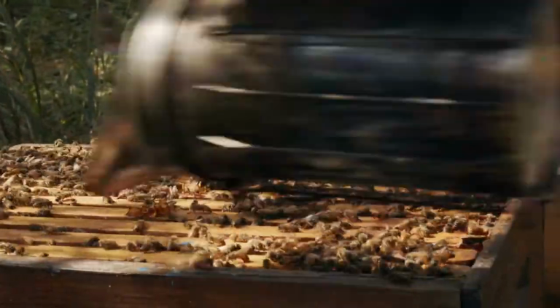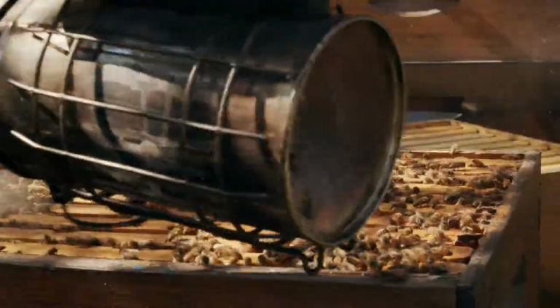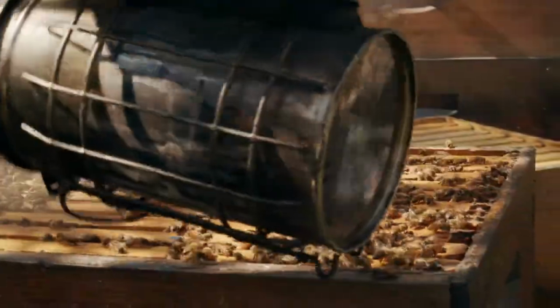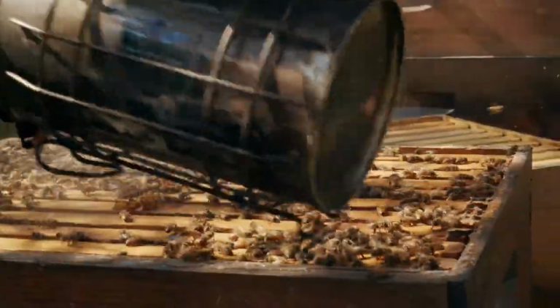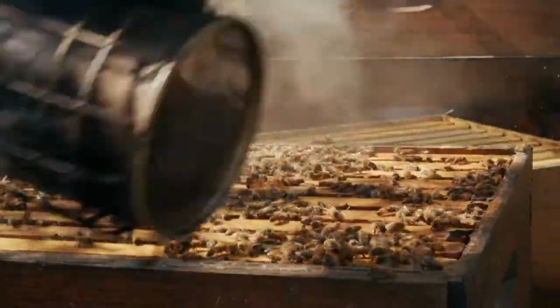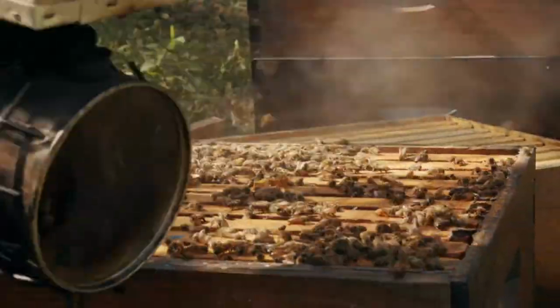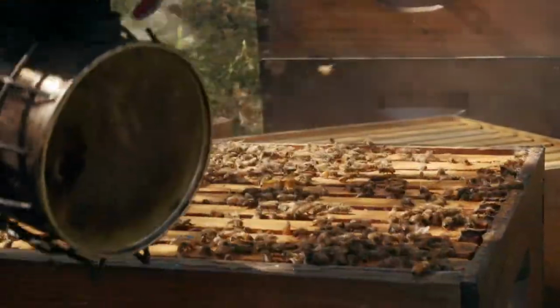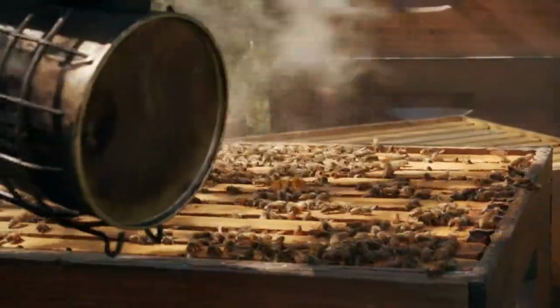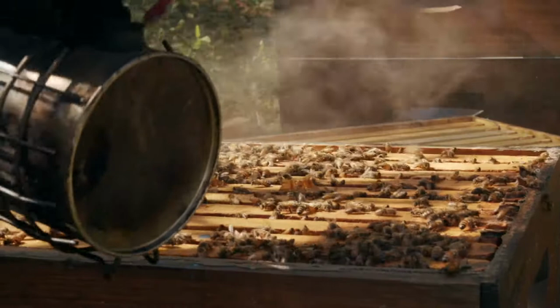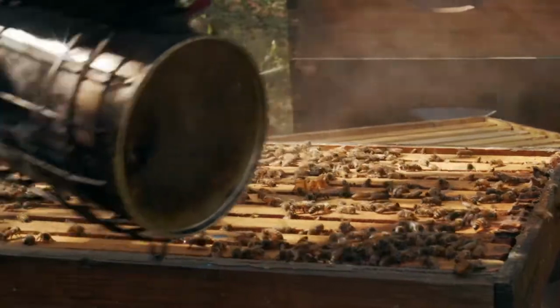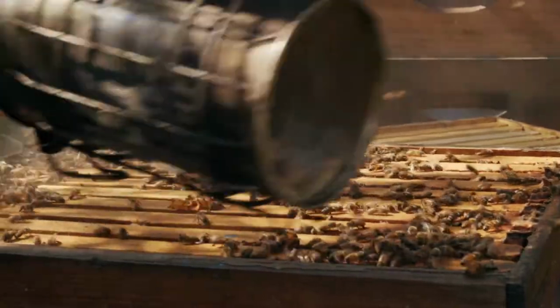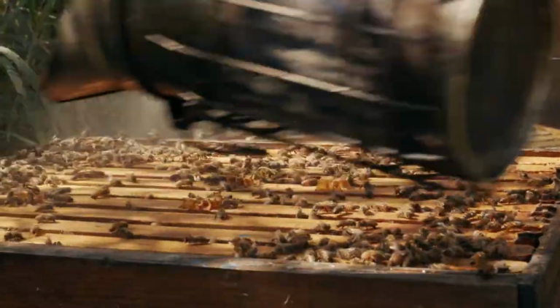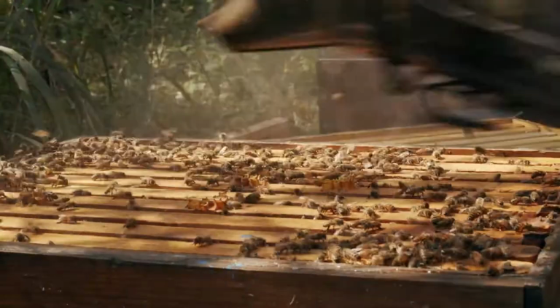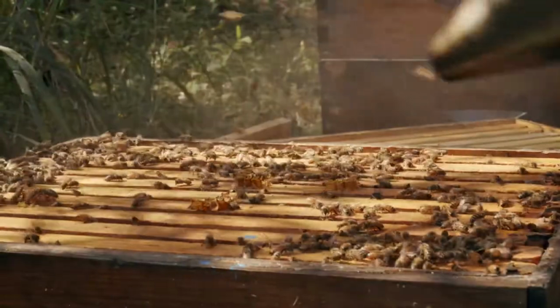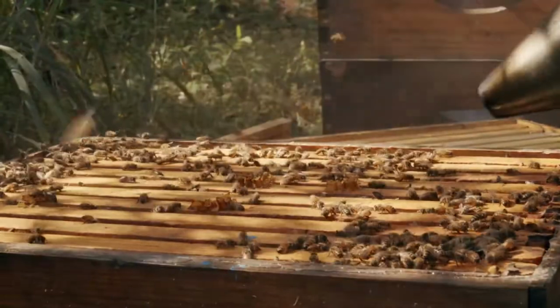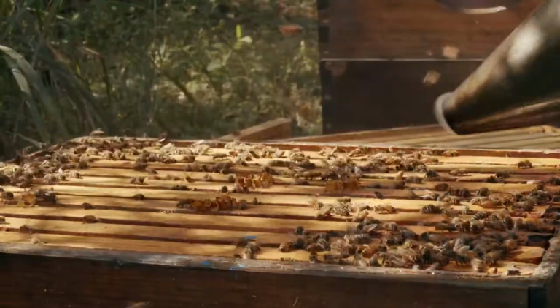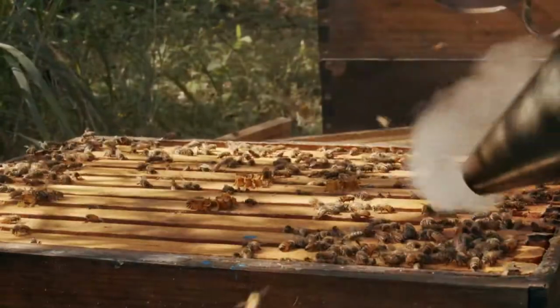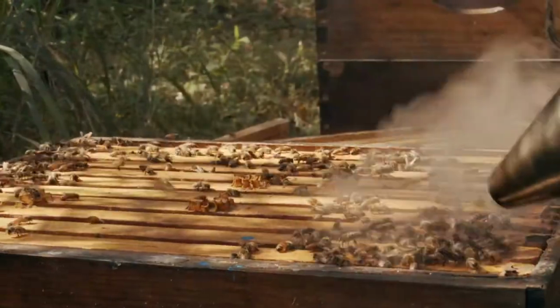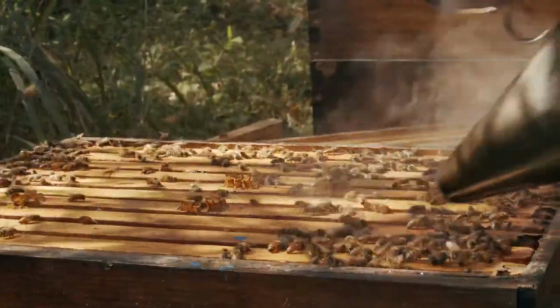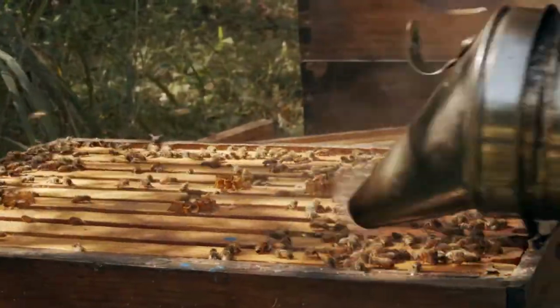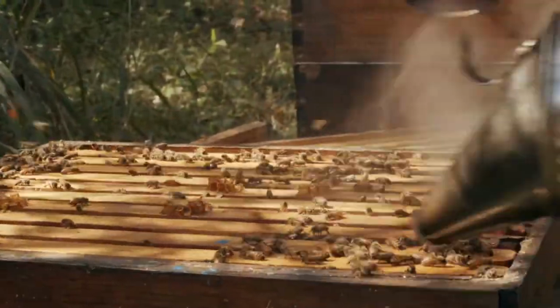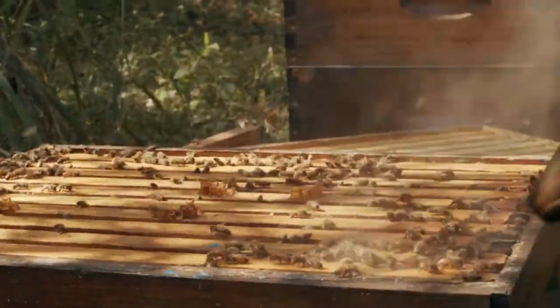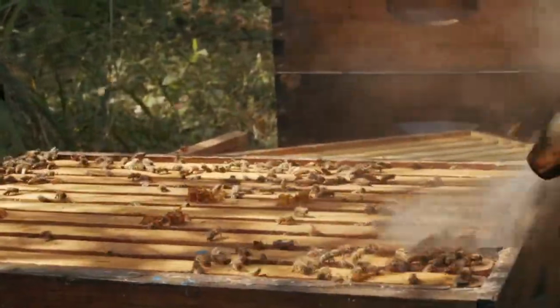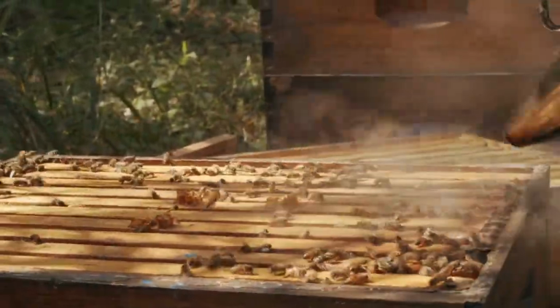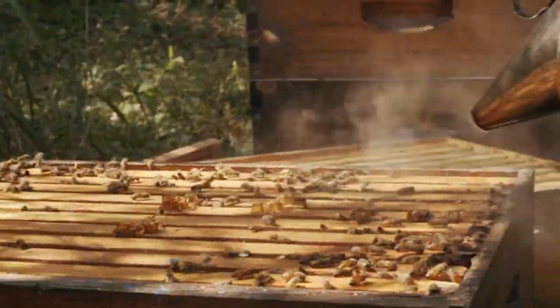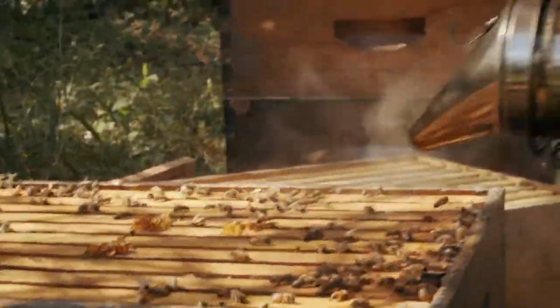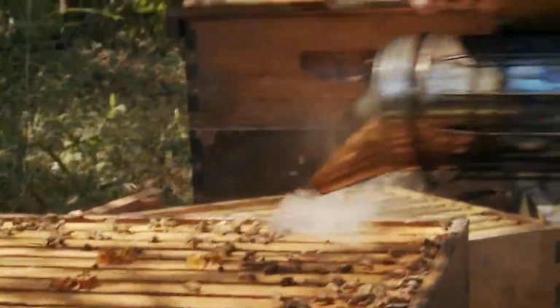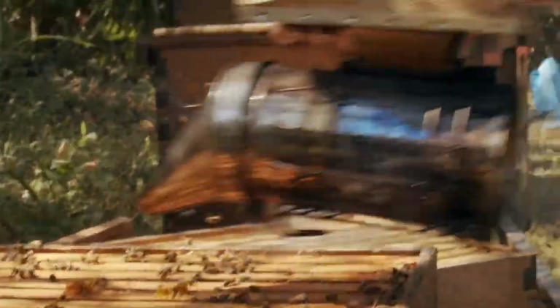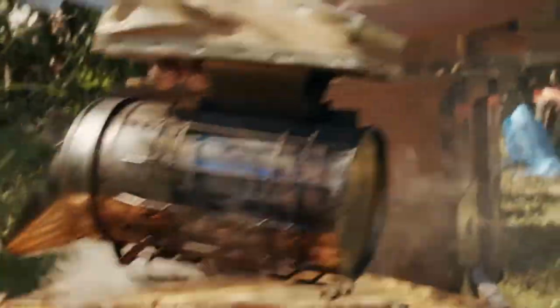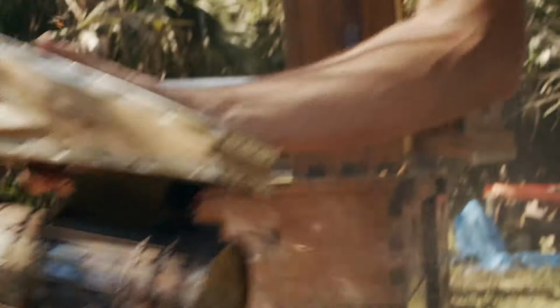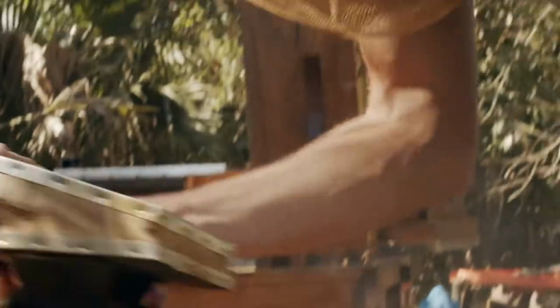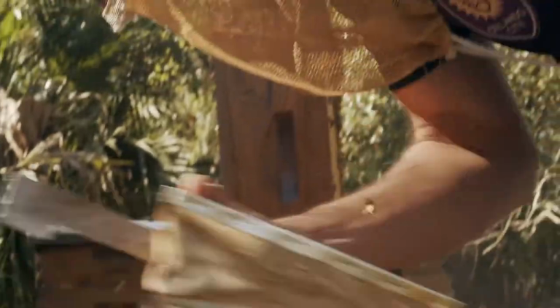I want to make sure they've got plenty of resources down below. The smoke doesn't hurt the bees — it simply lets them know I'm coming and hopefully calms them down a little bit.